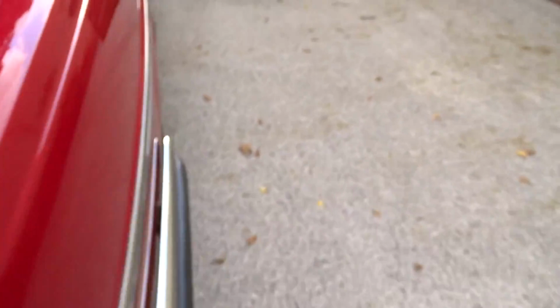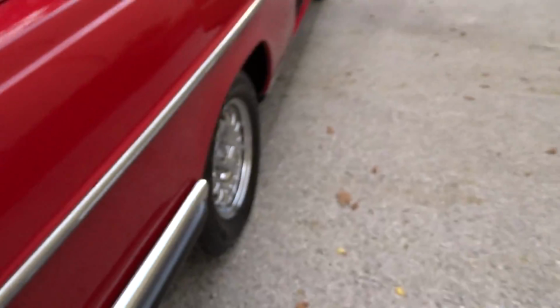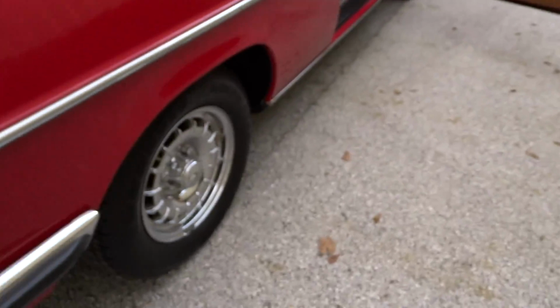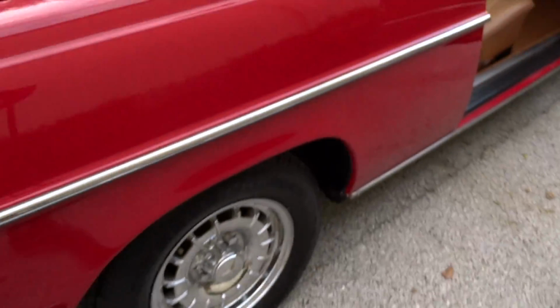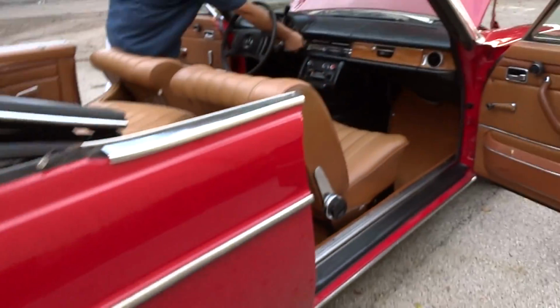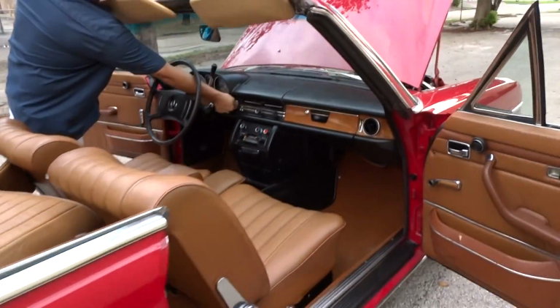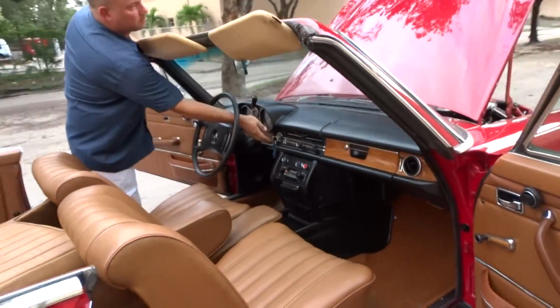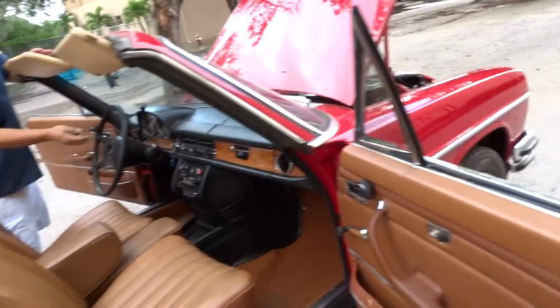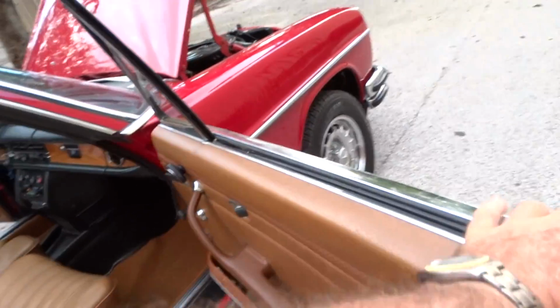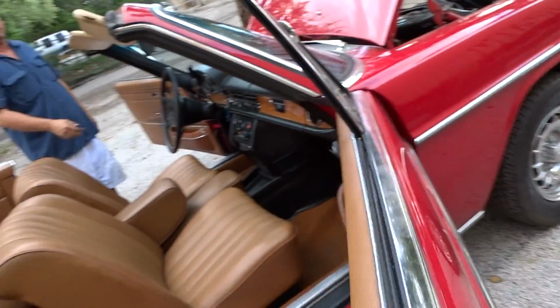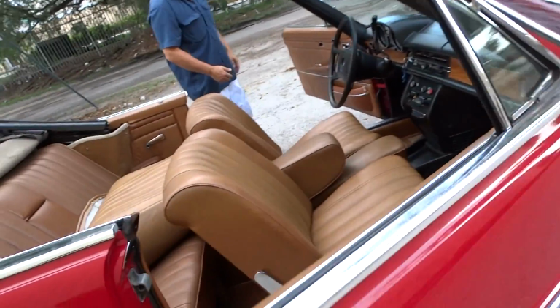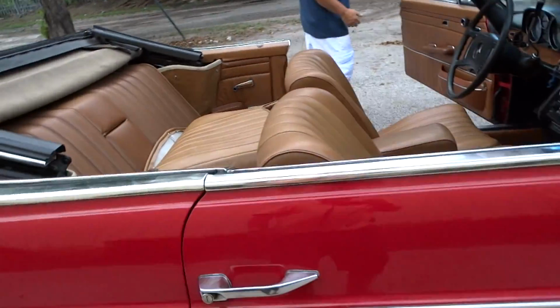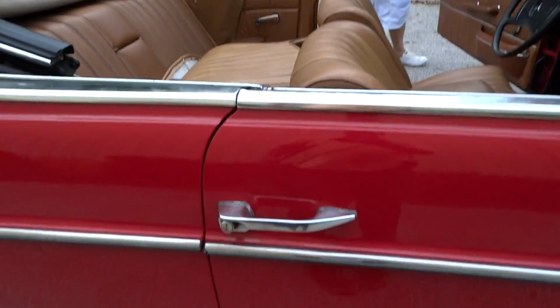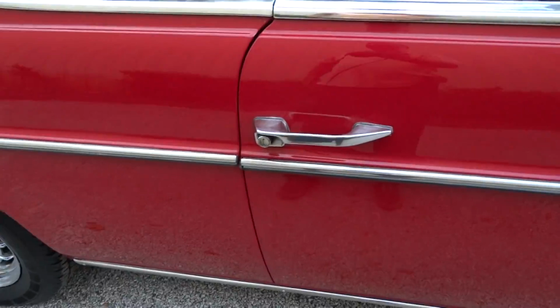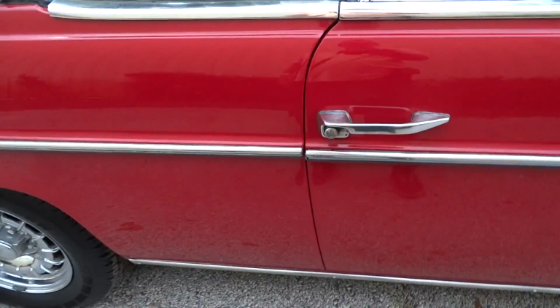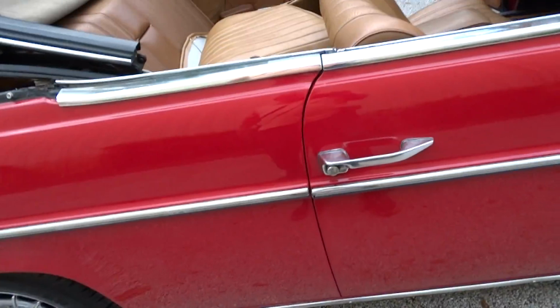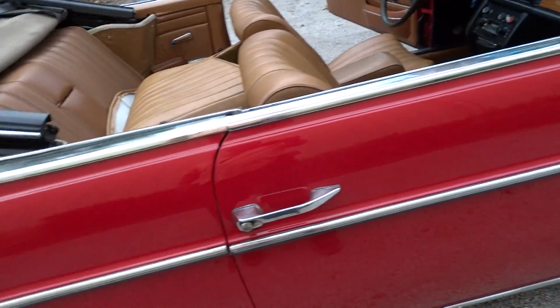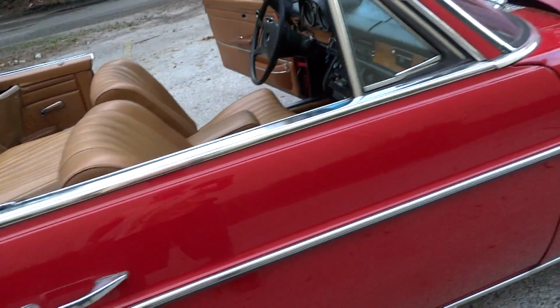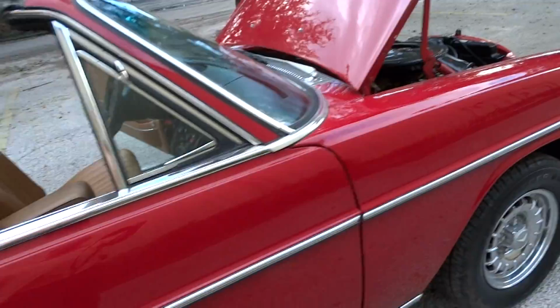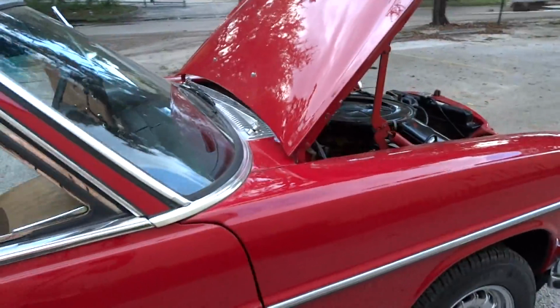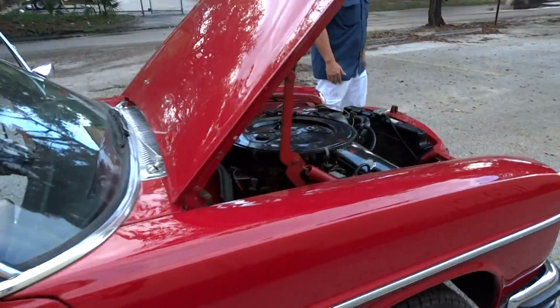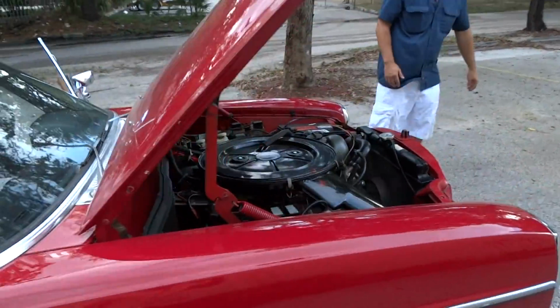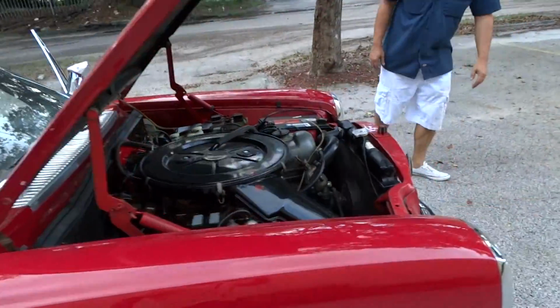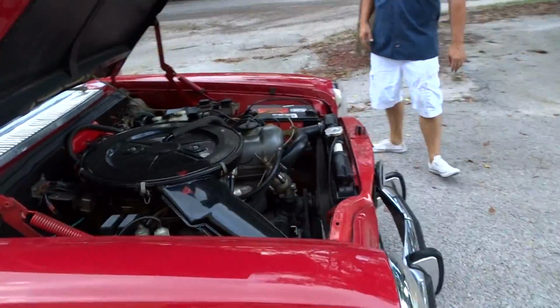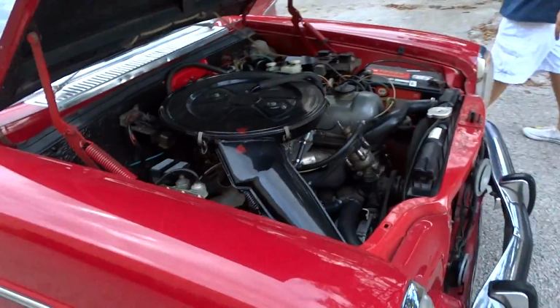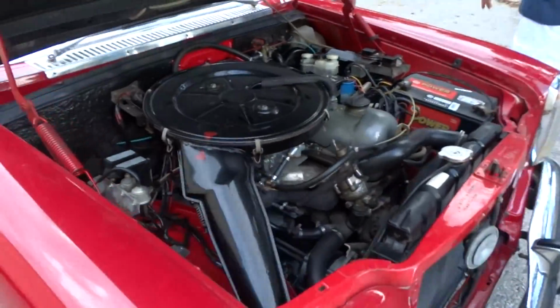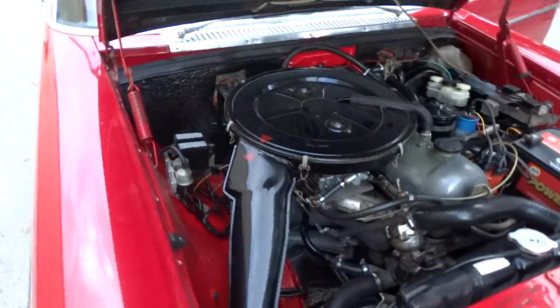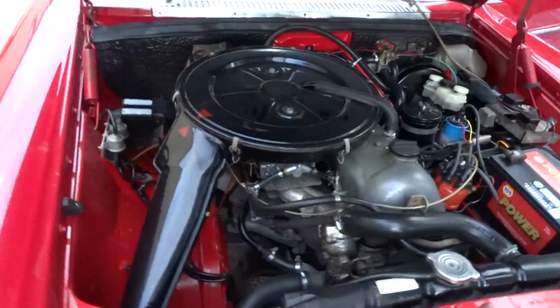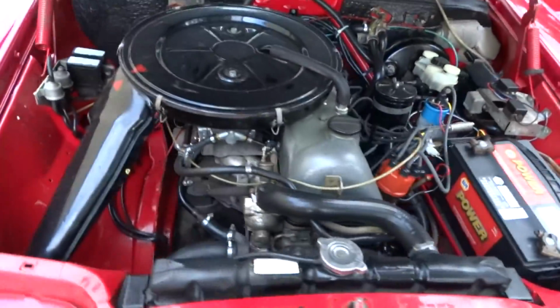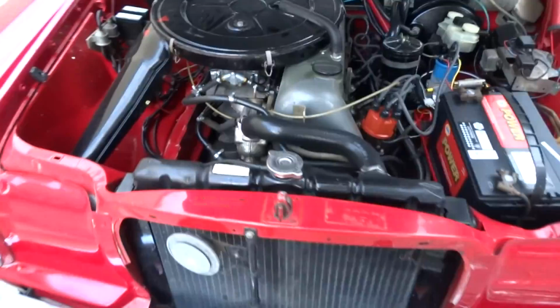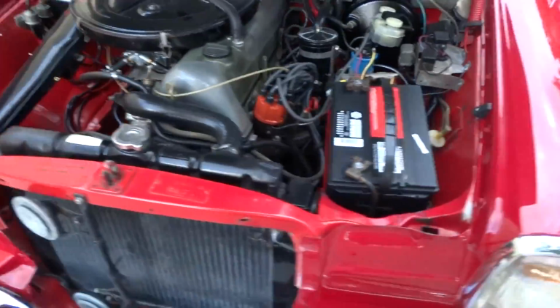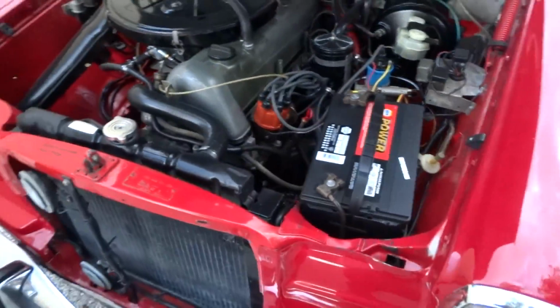We're going to start it. I'm going to close this door — see how nice that closes. Engine's running.